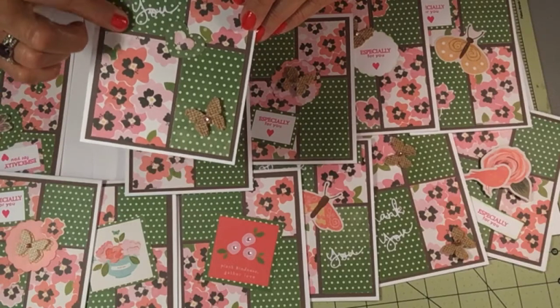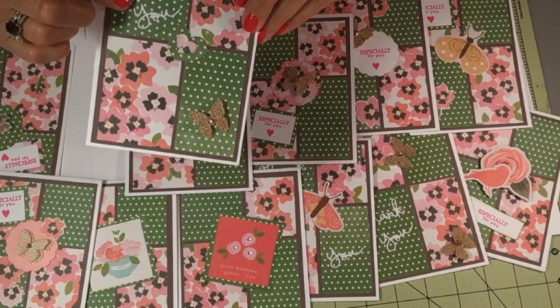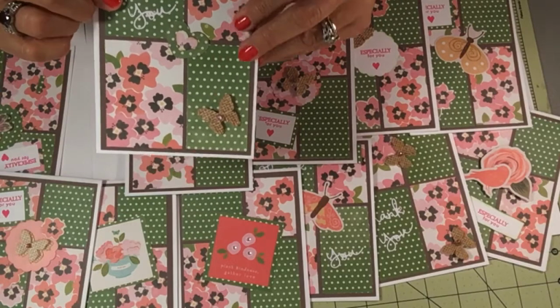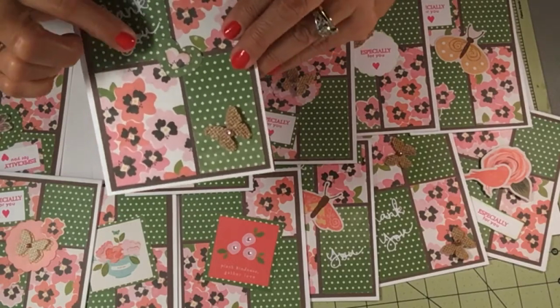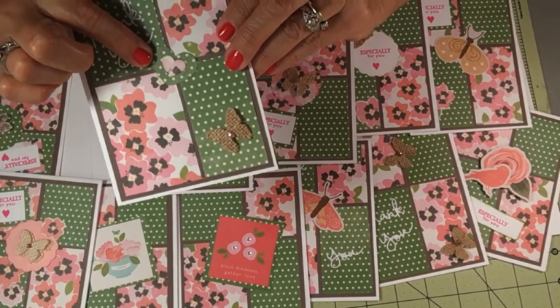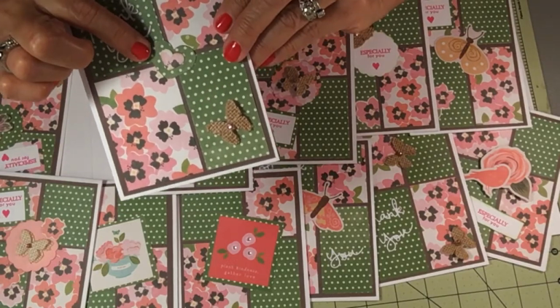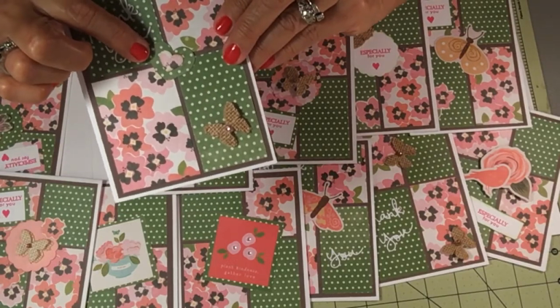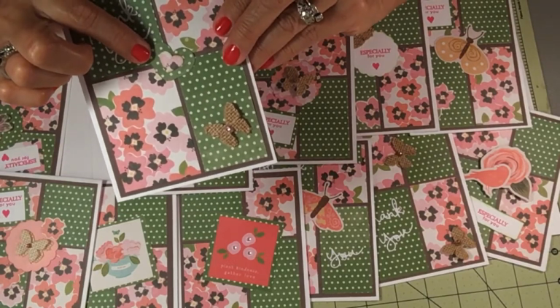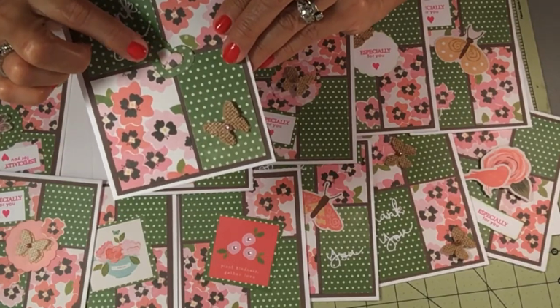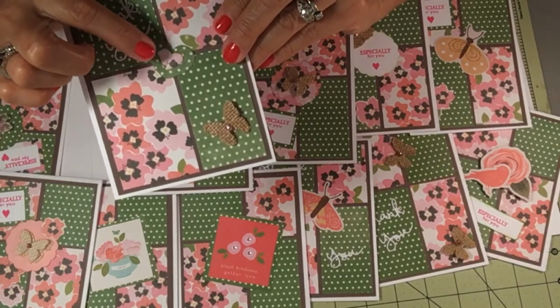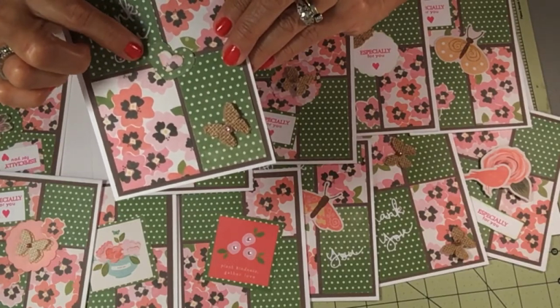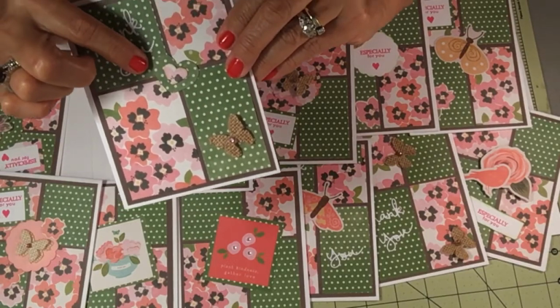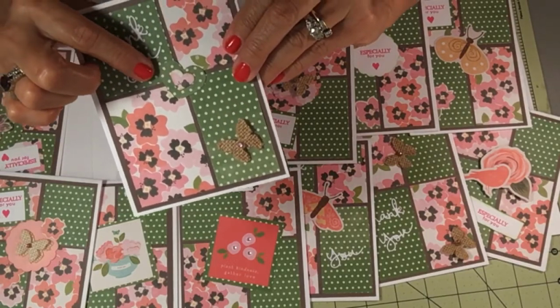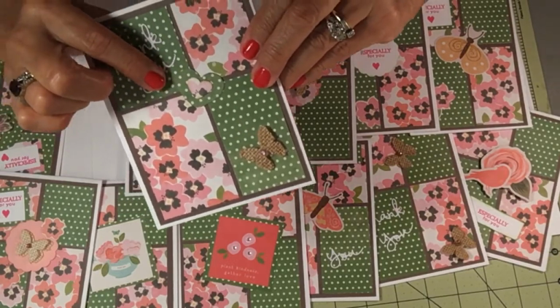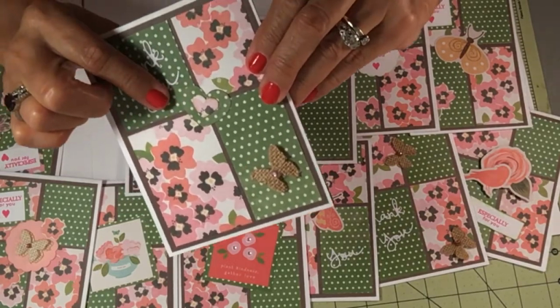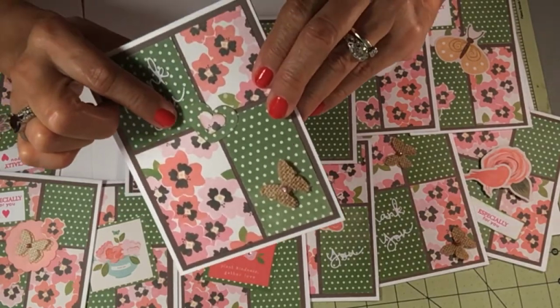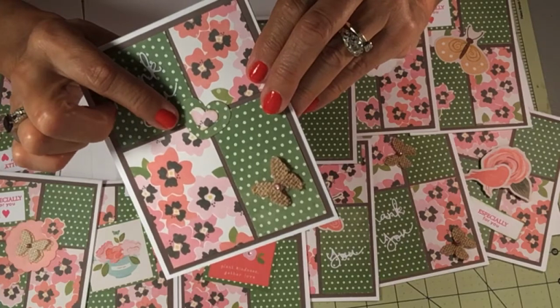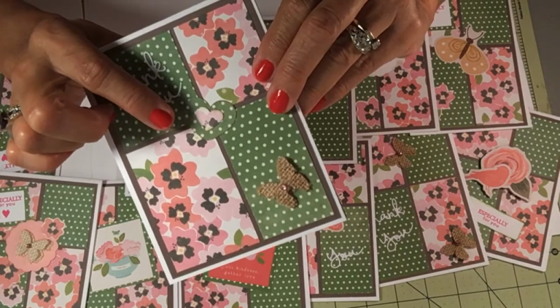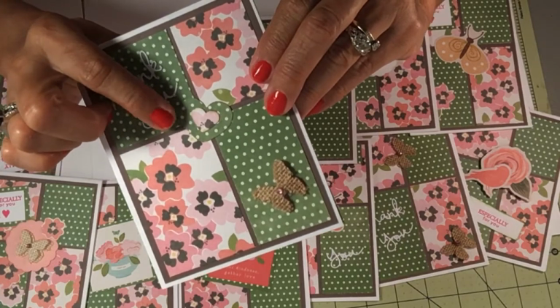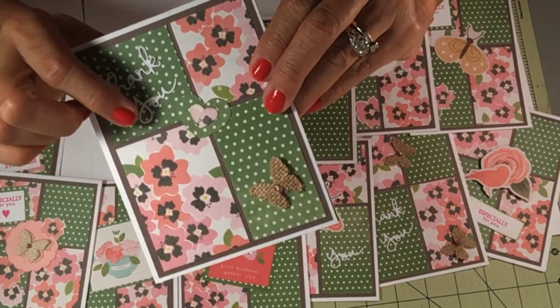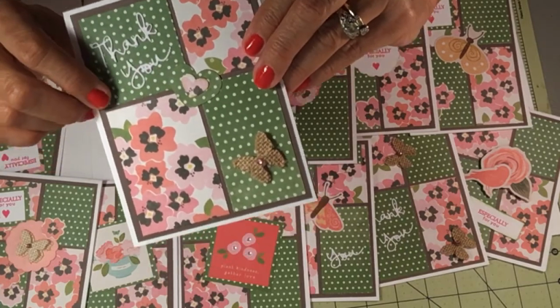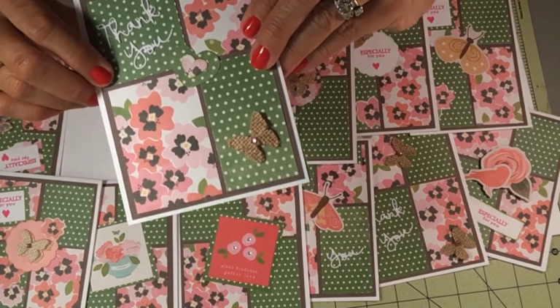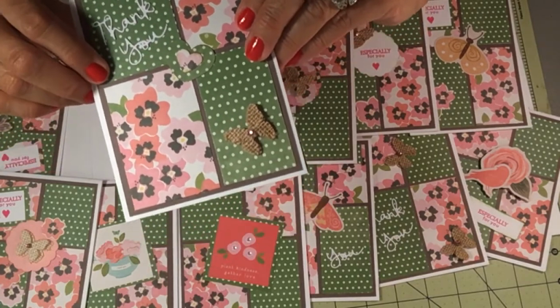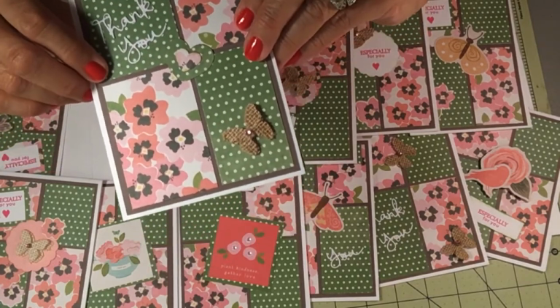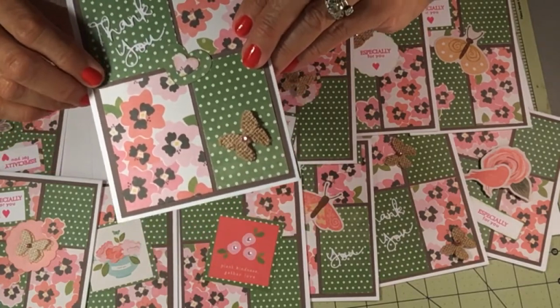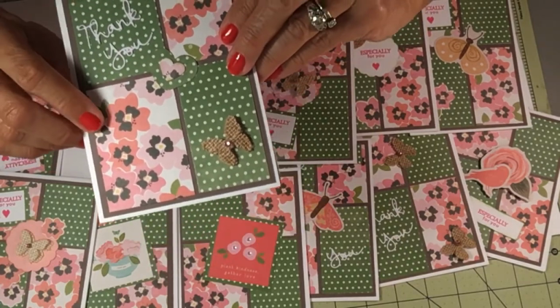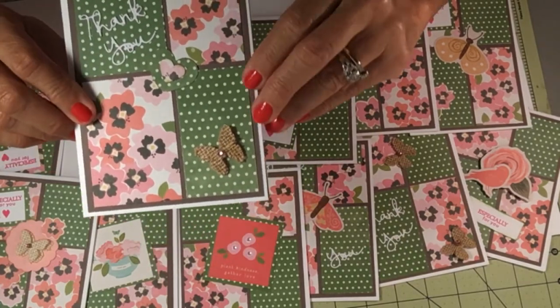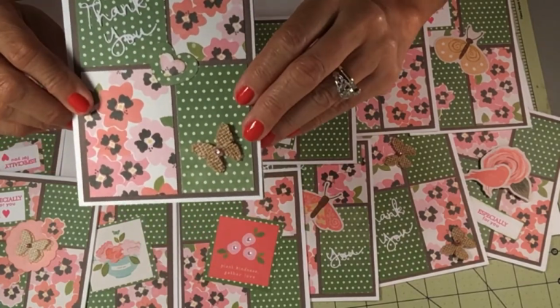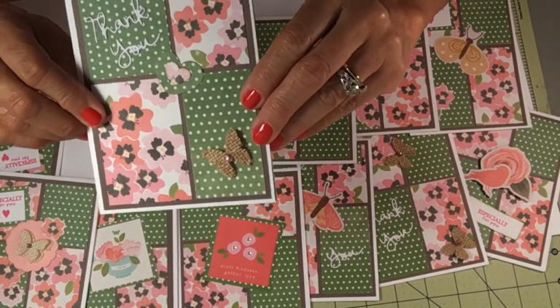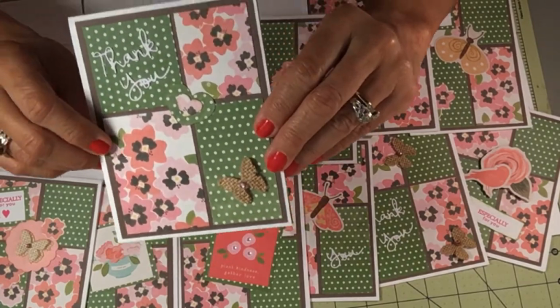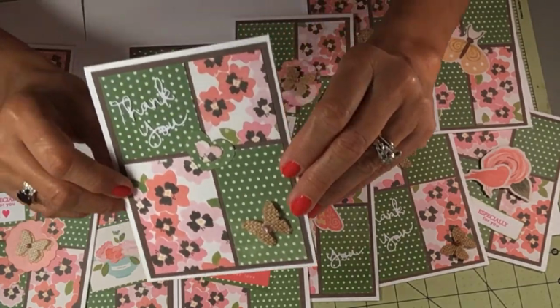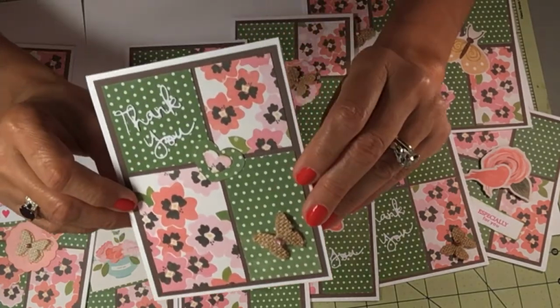I used a die cut — I punched out two hearts and I distressed them. And the butterfly.